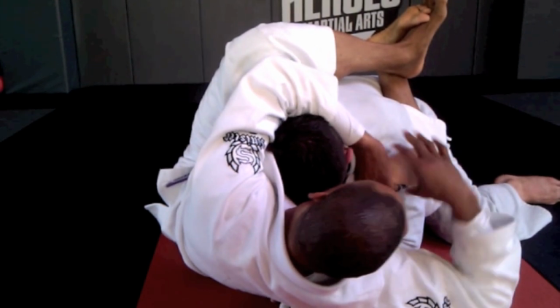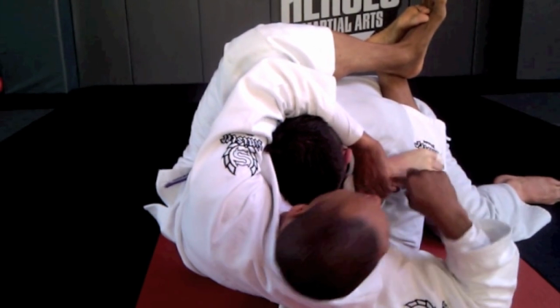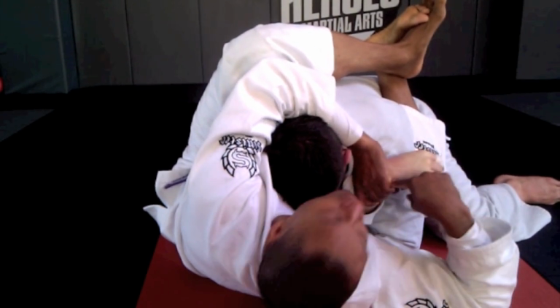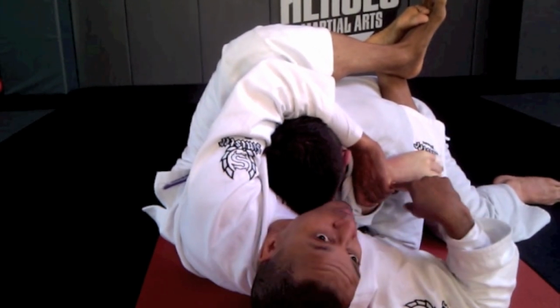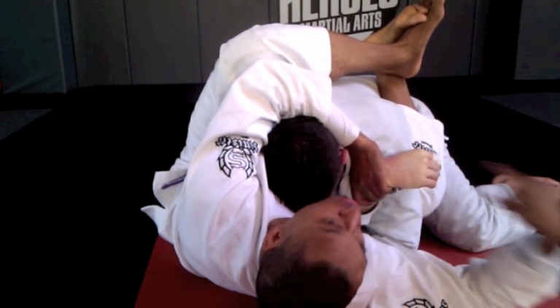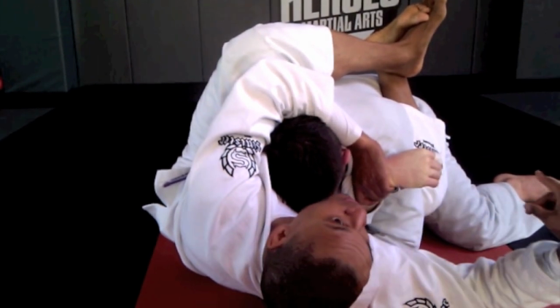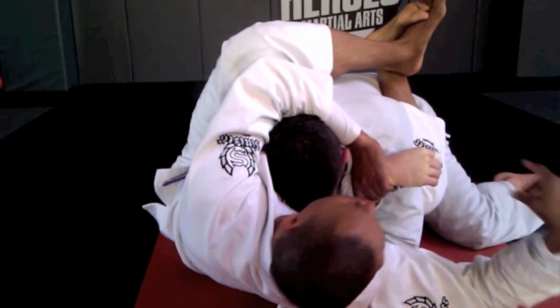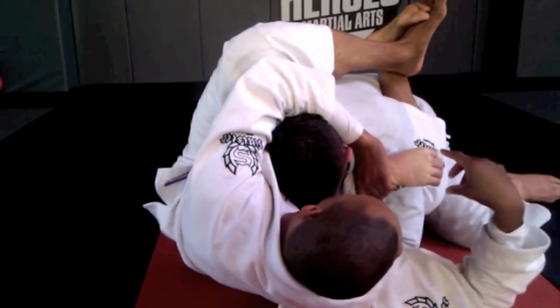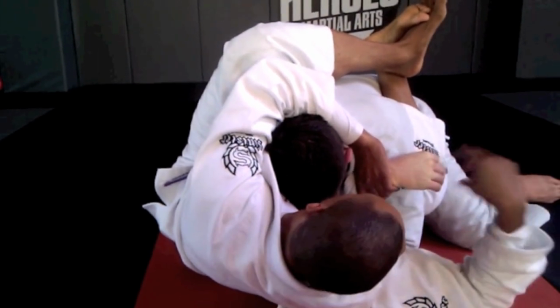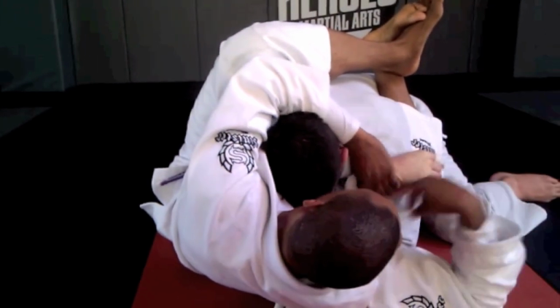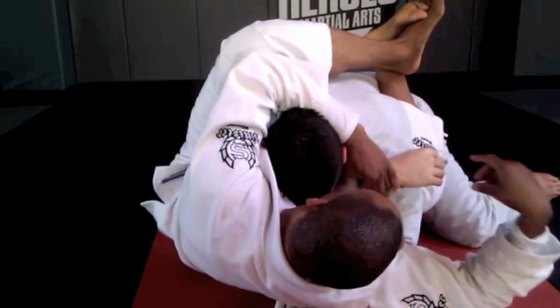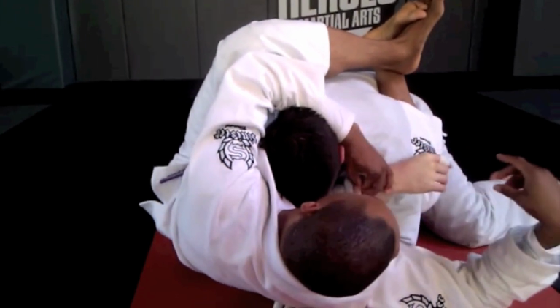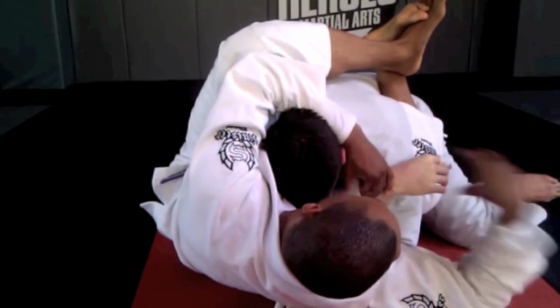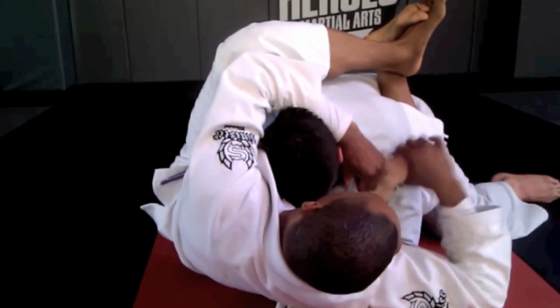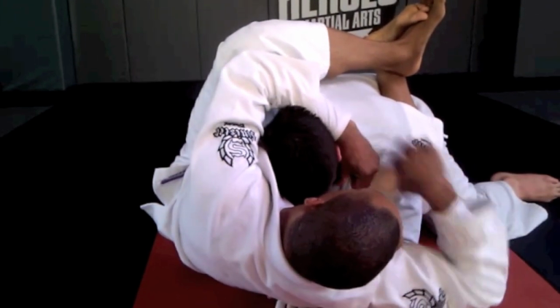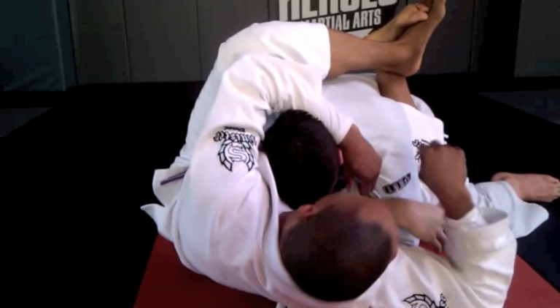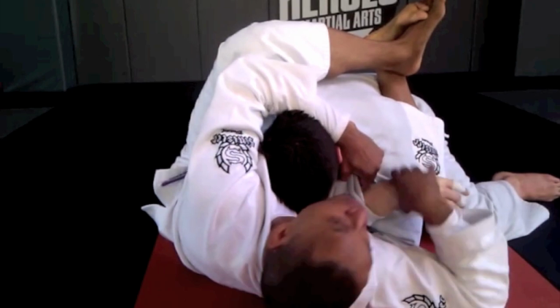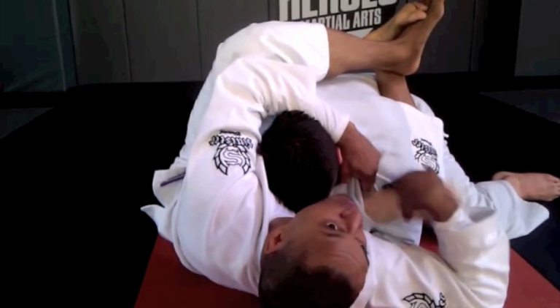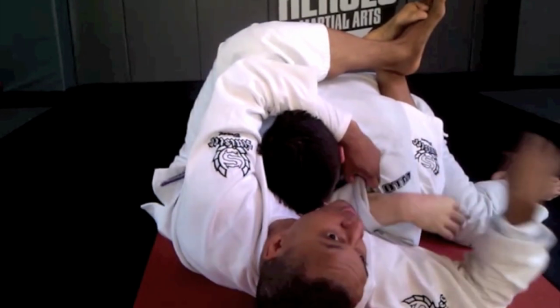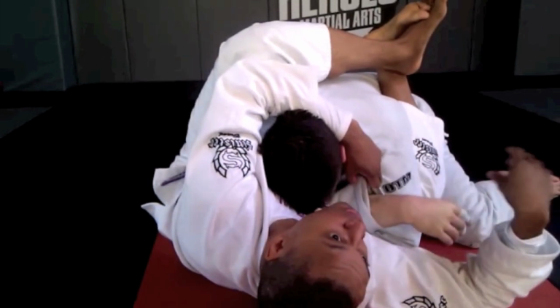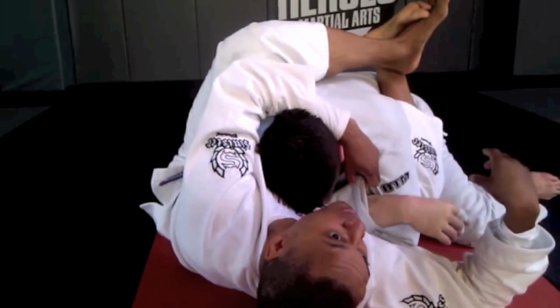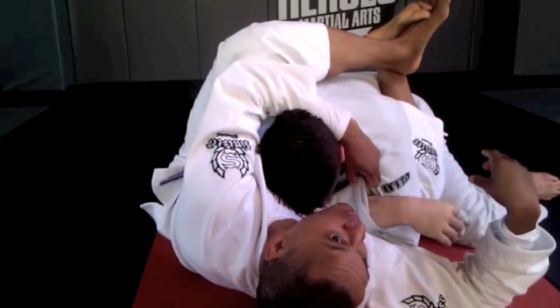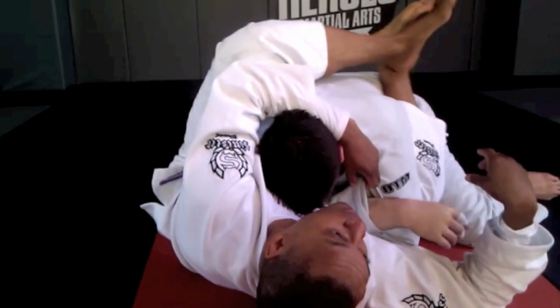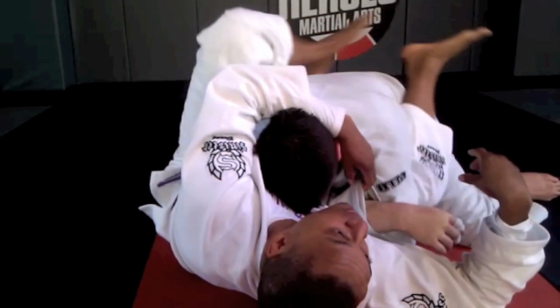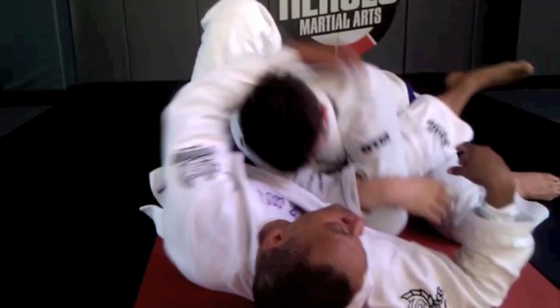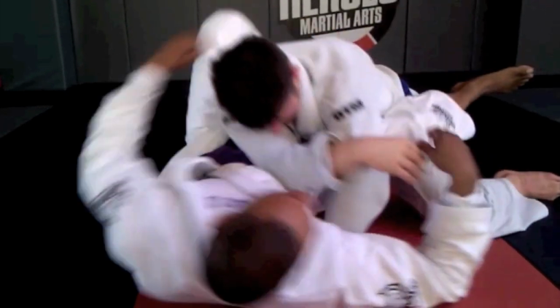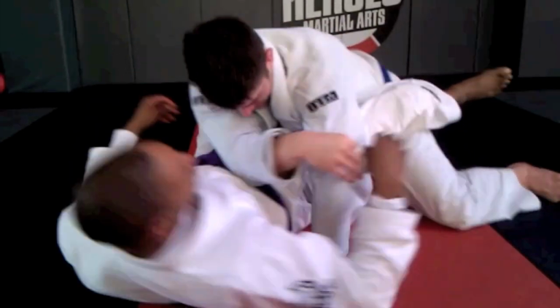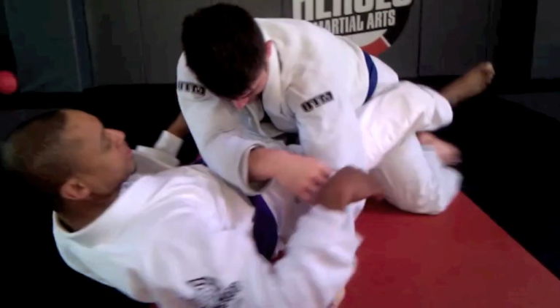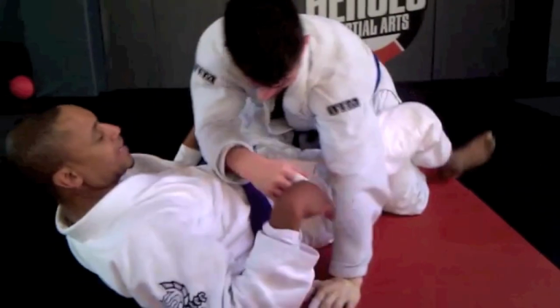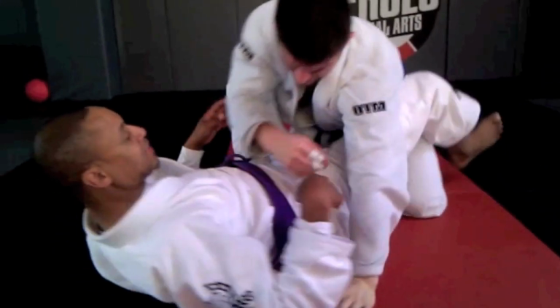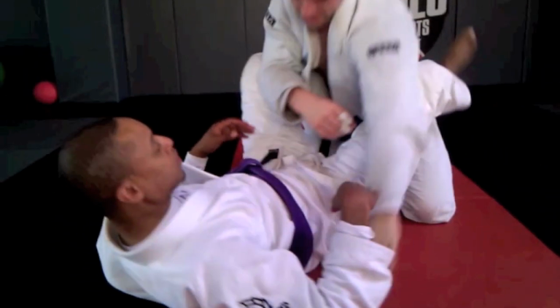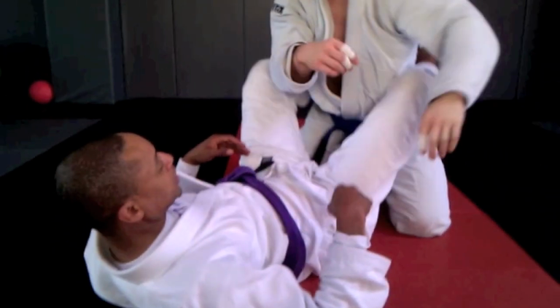Remember, you have to grab the complete wrist. You do not want the sleeve, because there's just too much room for him to go with that. So that is how it works.